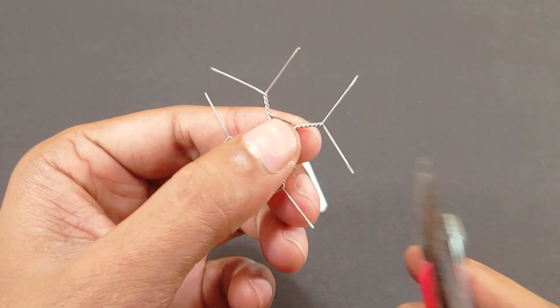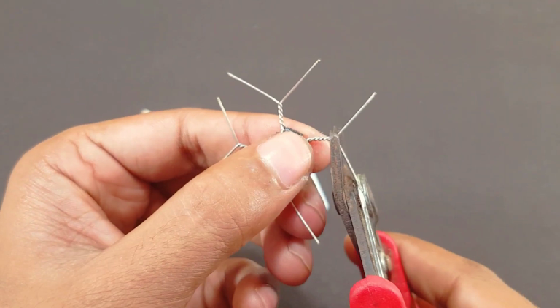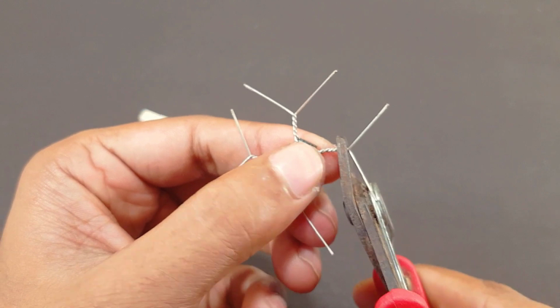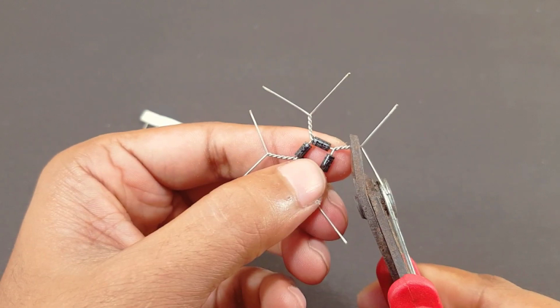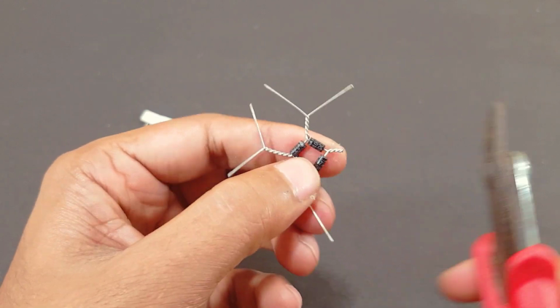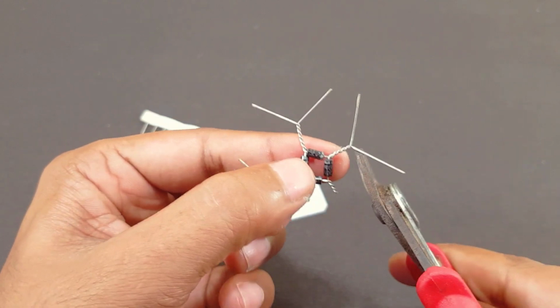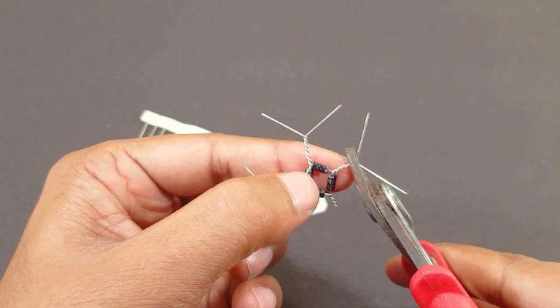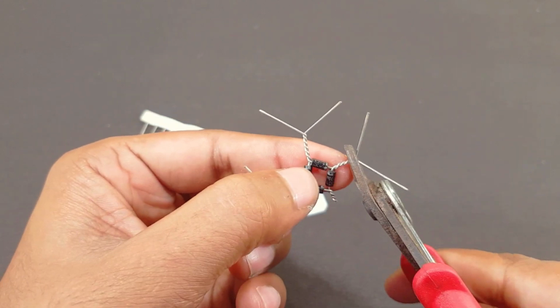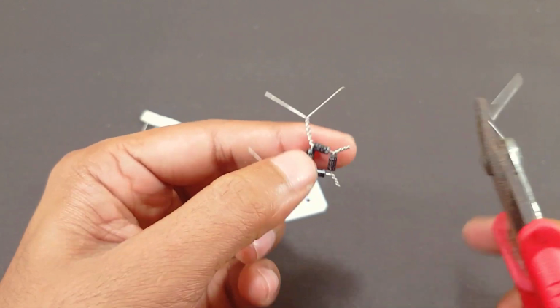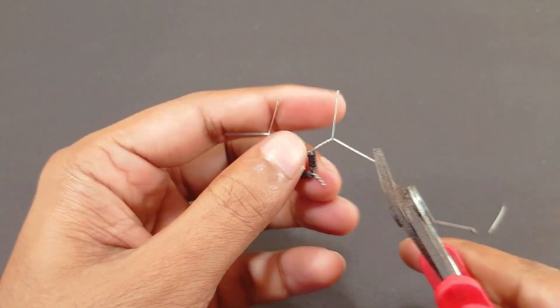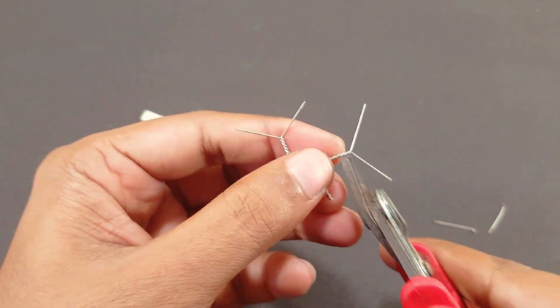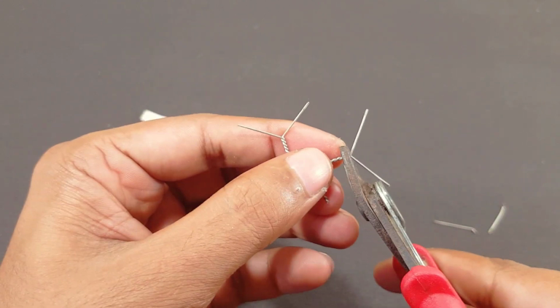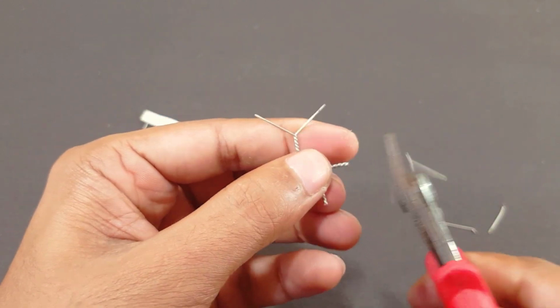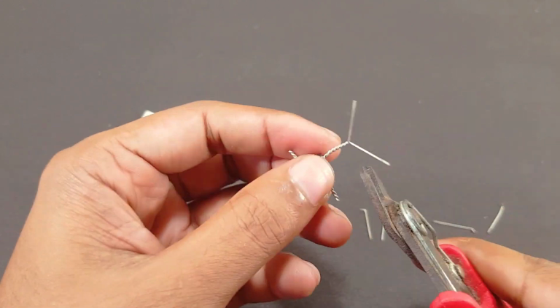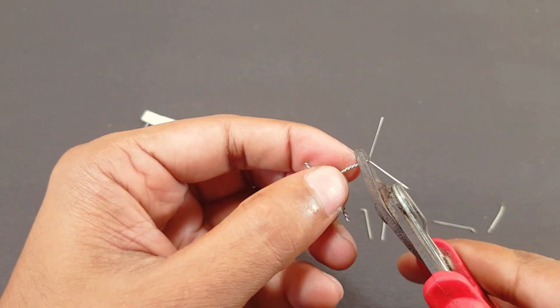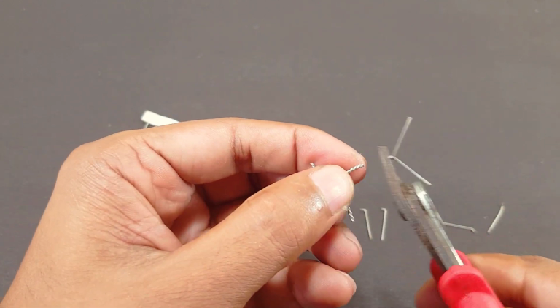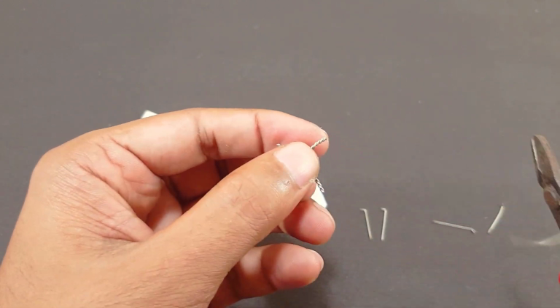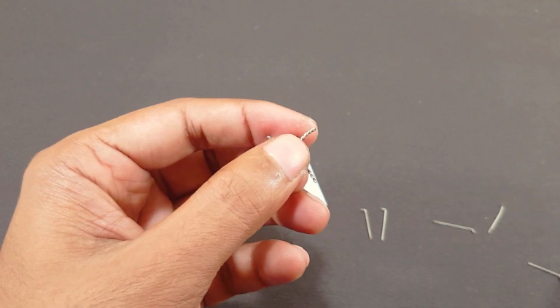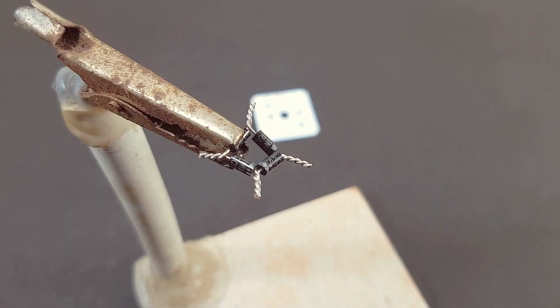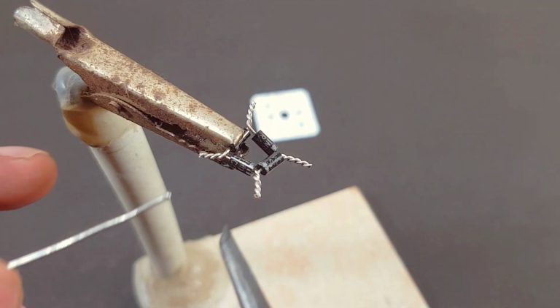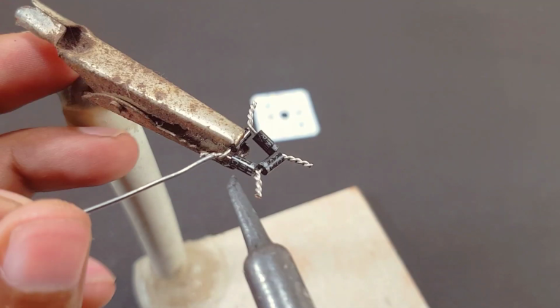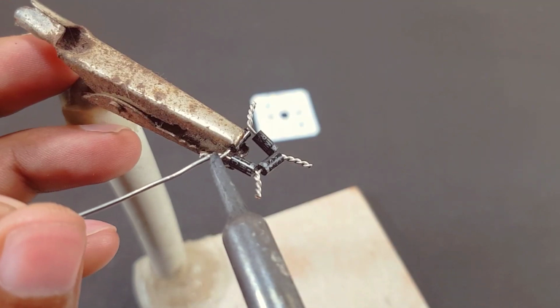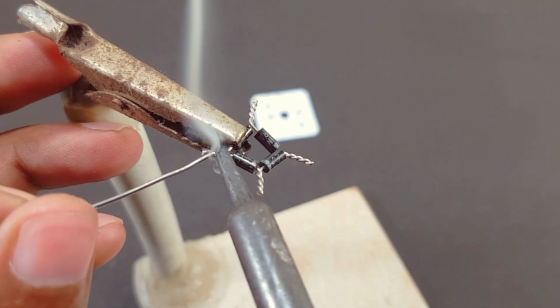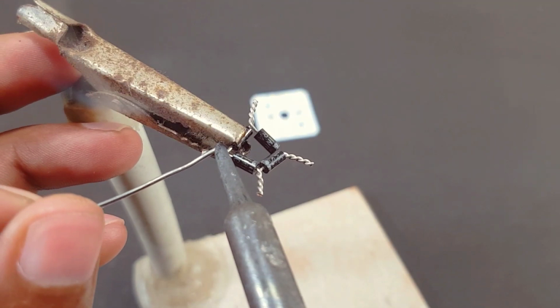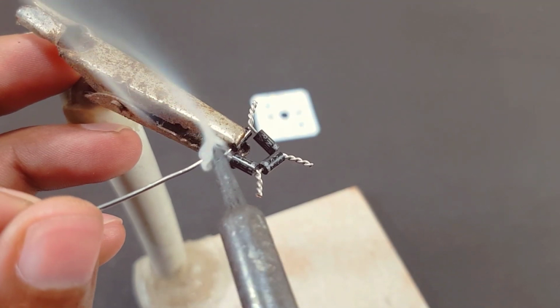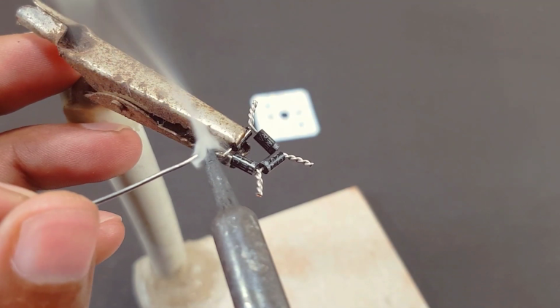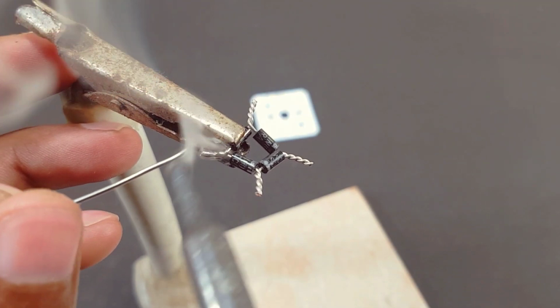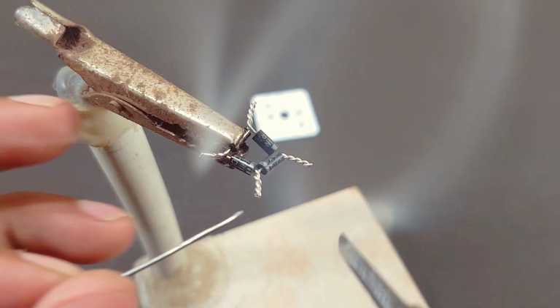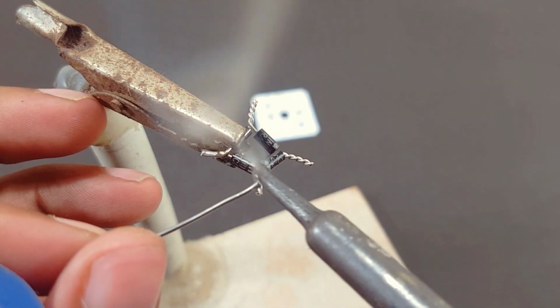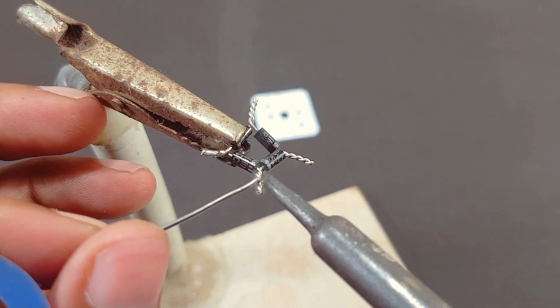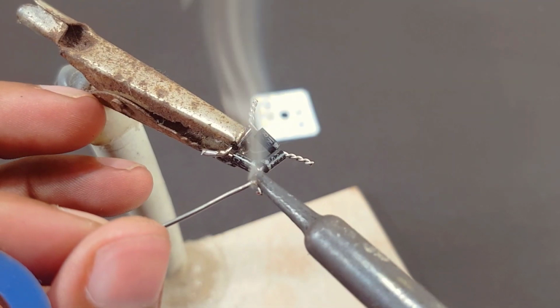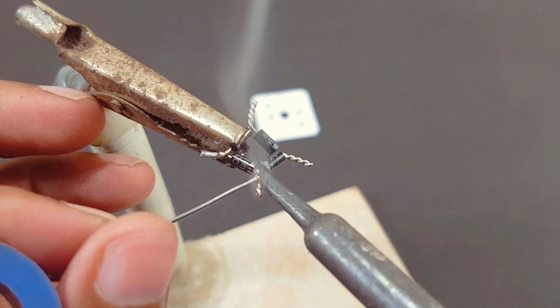I will cut off the extra legs. And we will solder them all well.